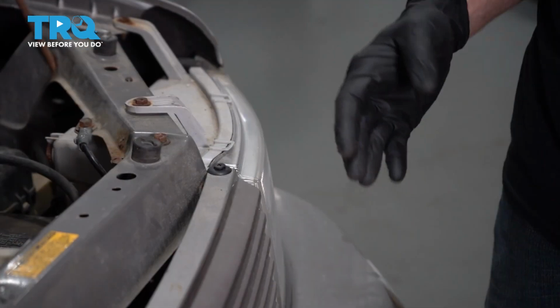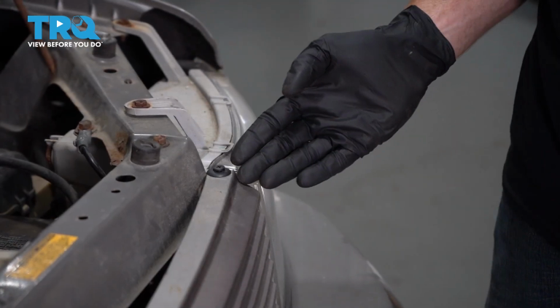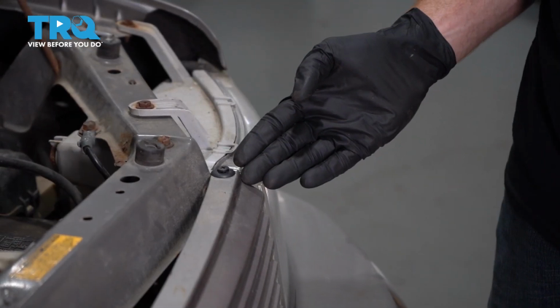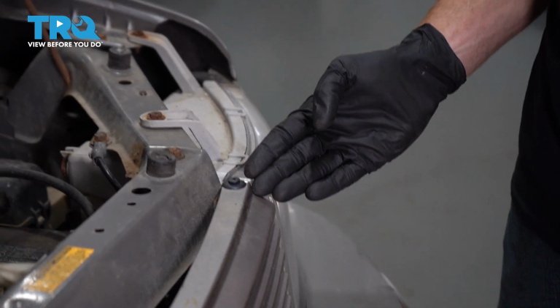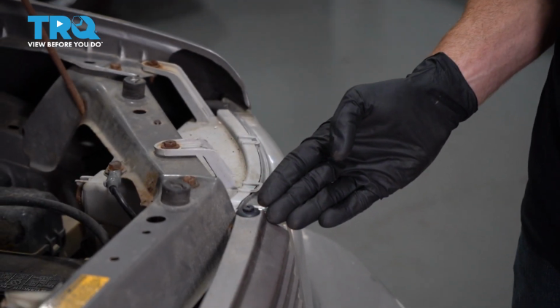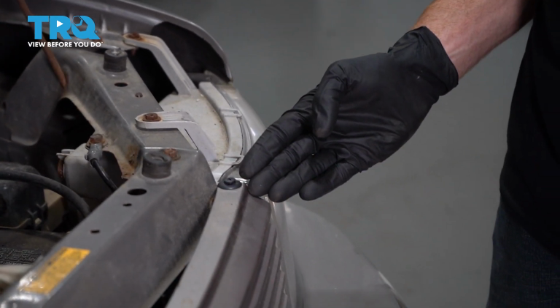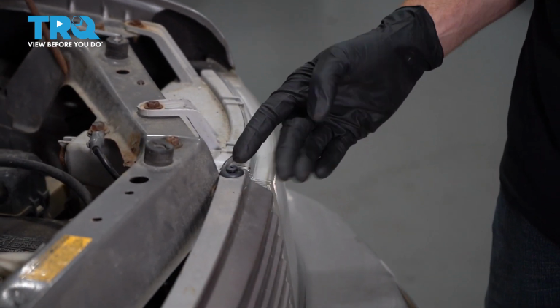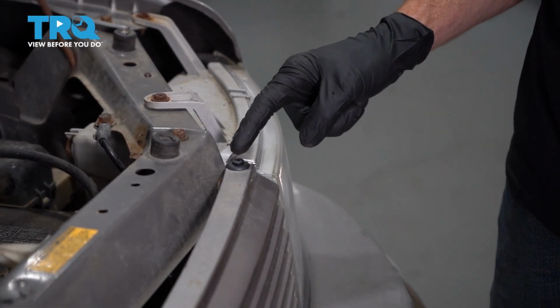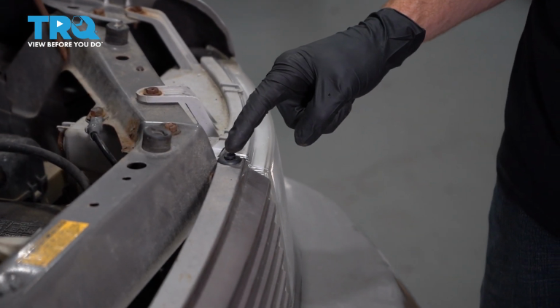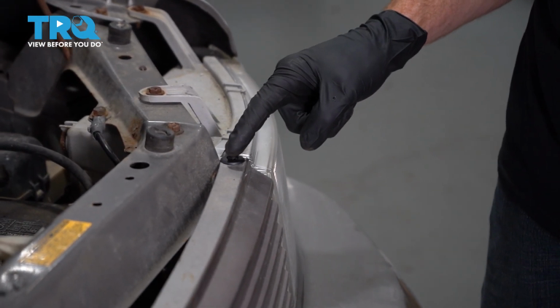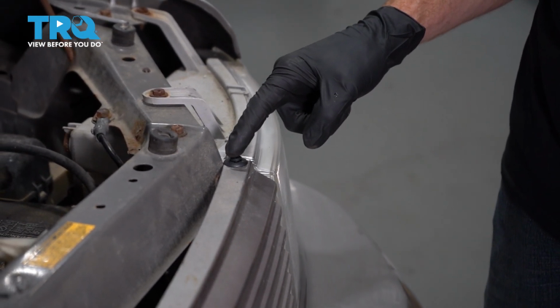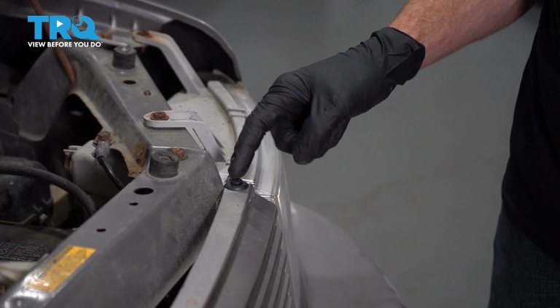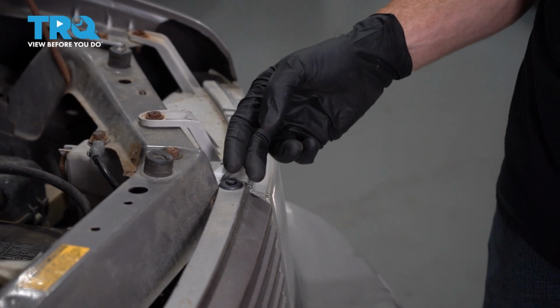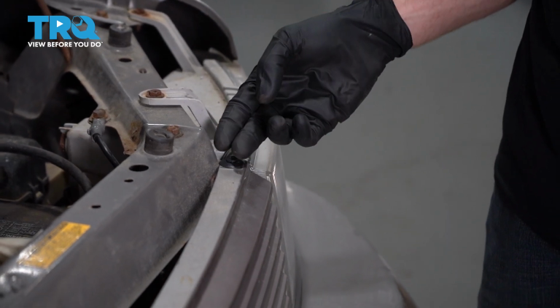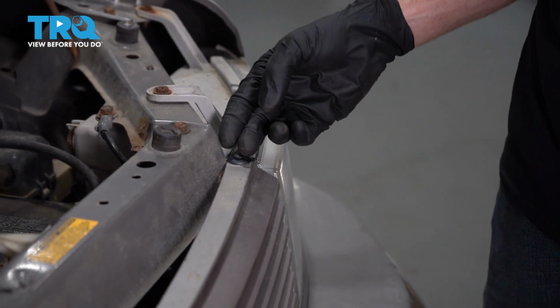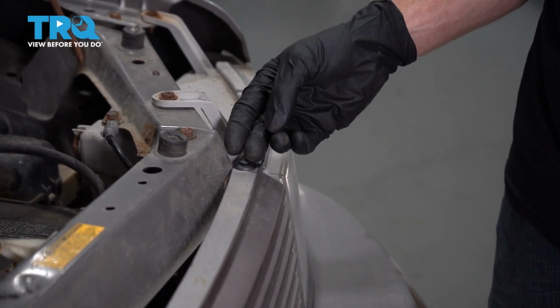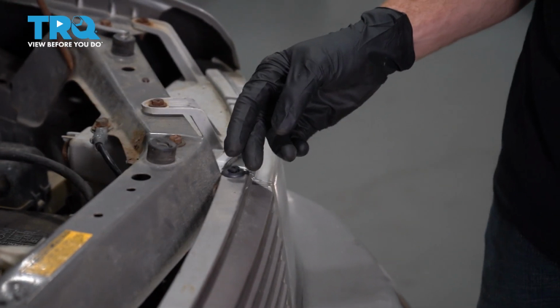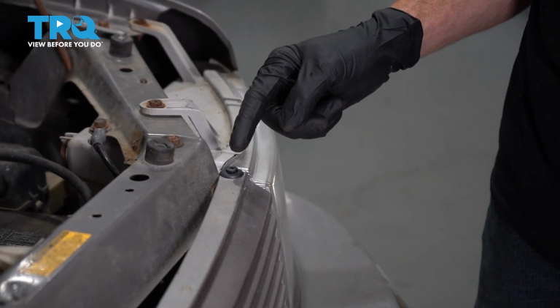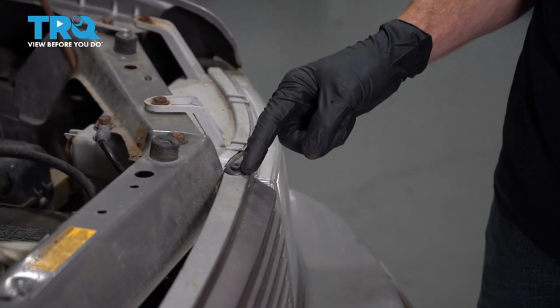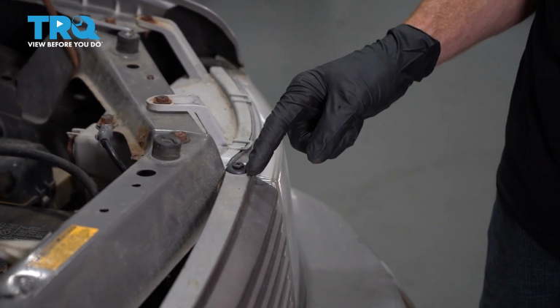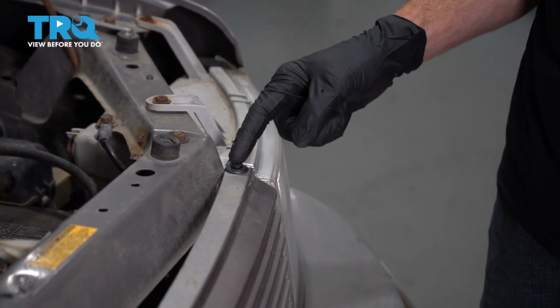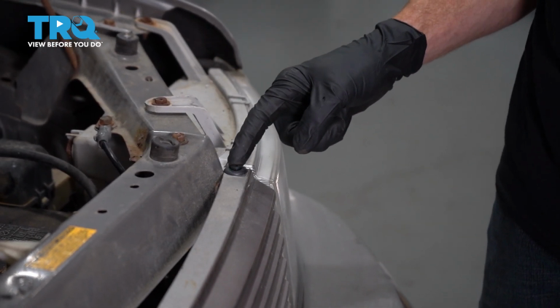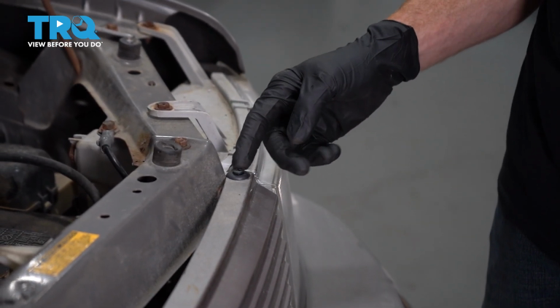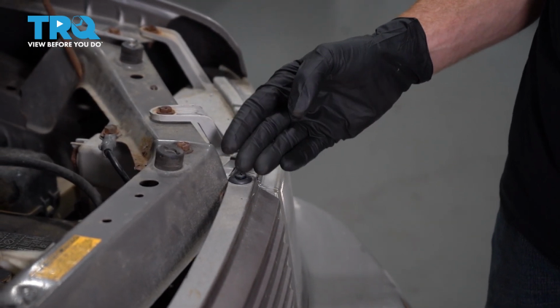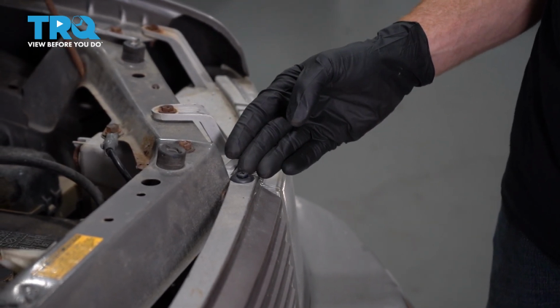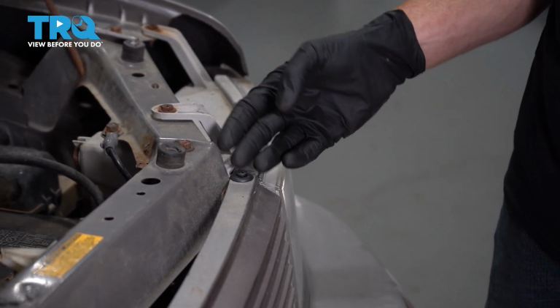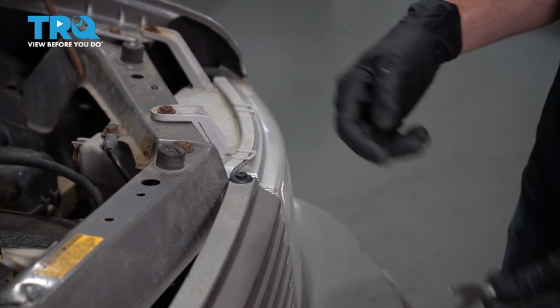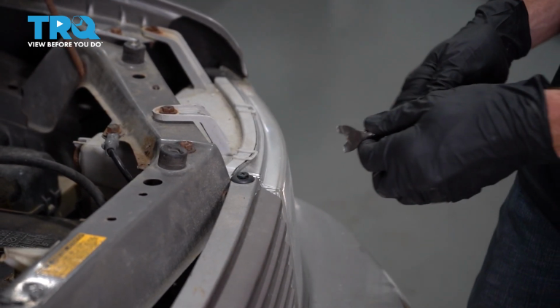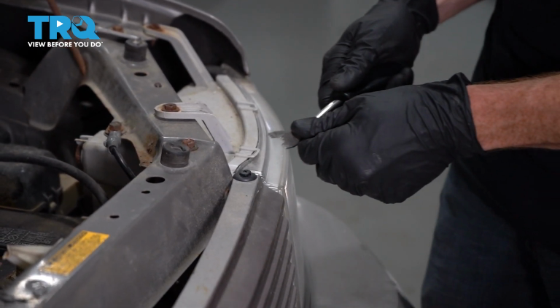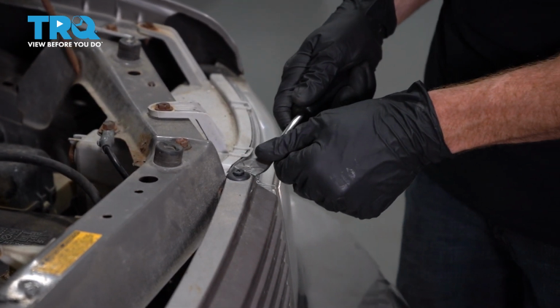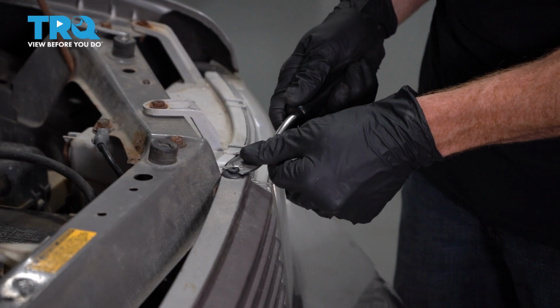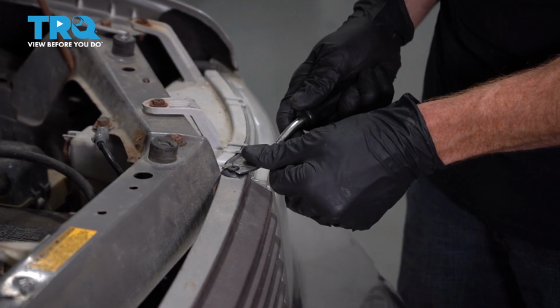To remove each of your push clips, generally you just come to the center, lift that up and out, which will unlock the outer portion. After that, you can lift up the outer portion as well.